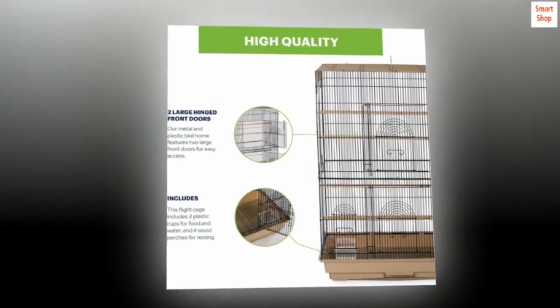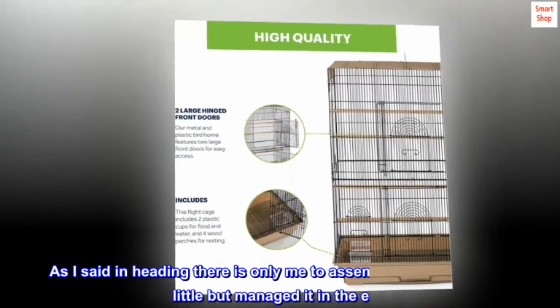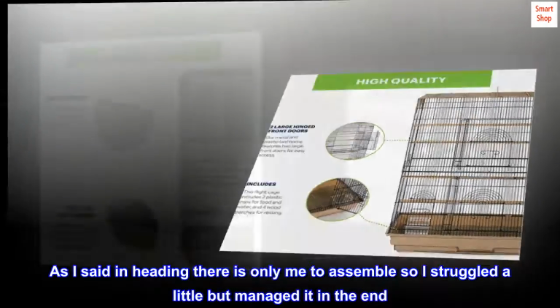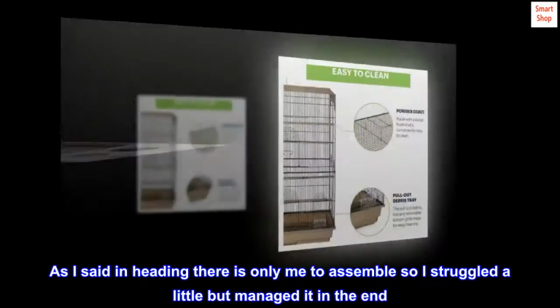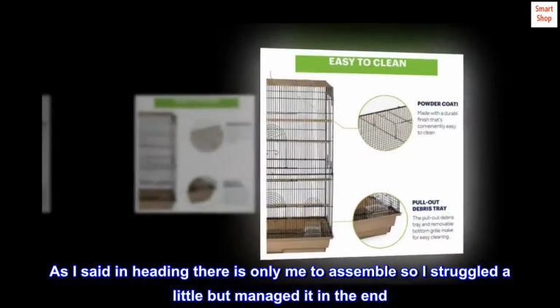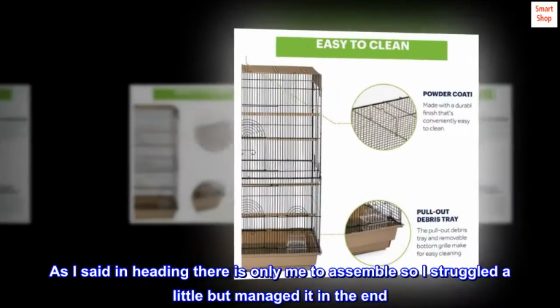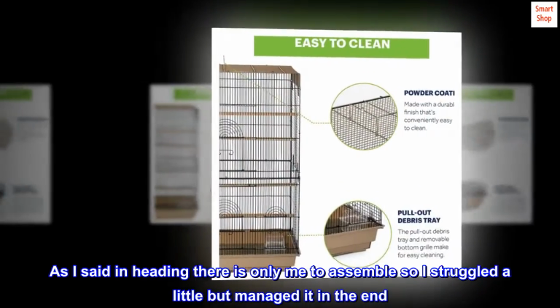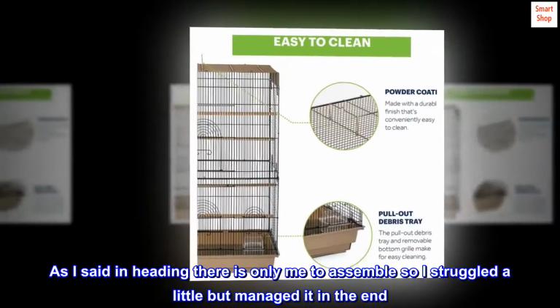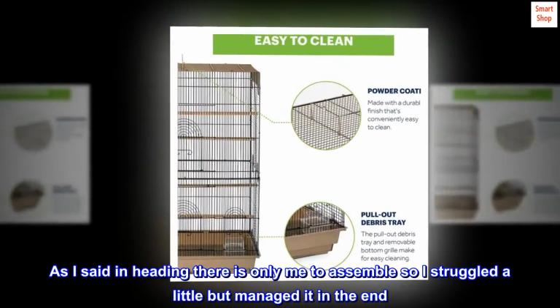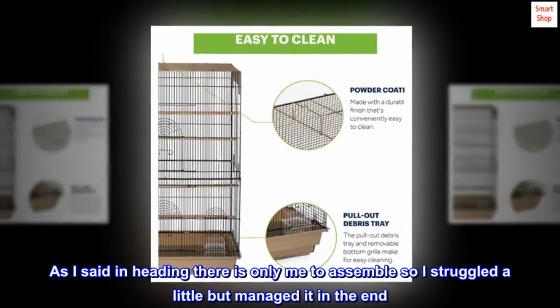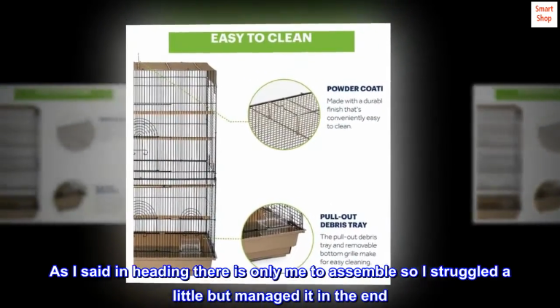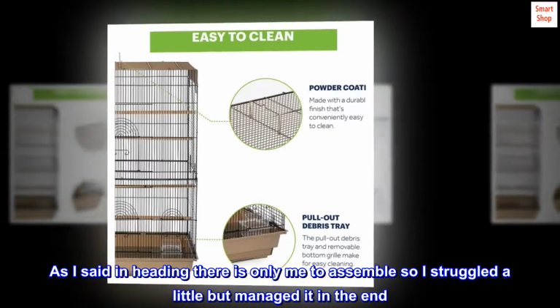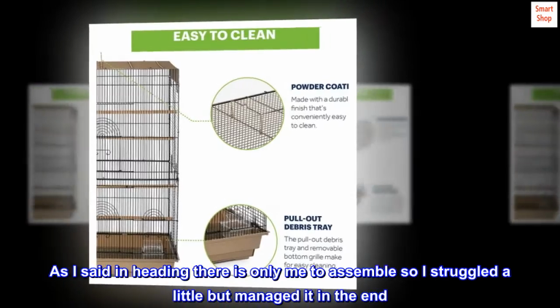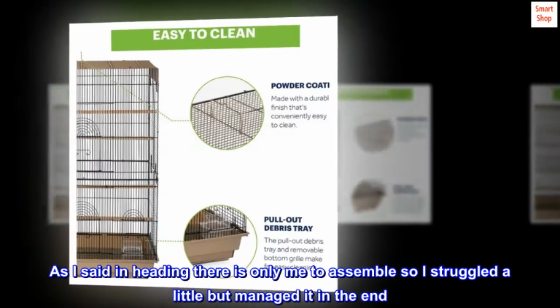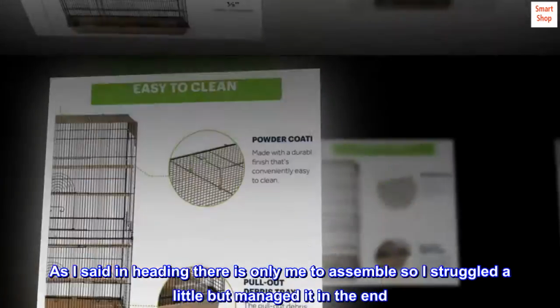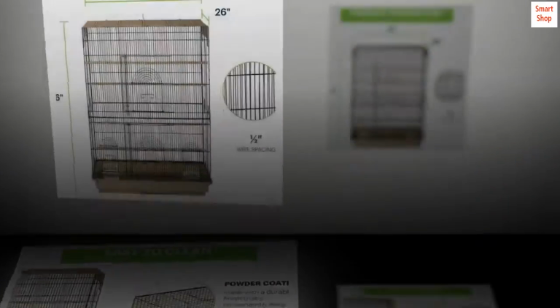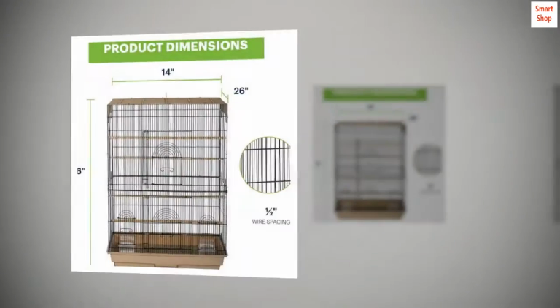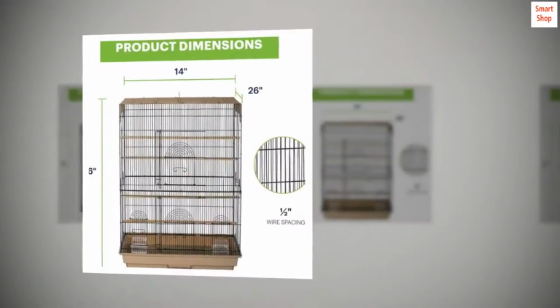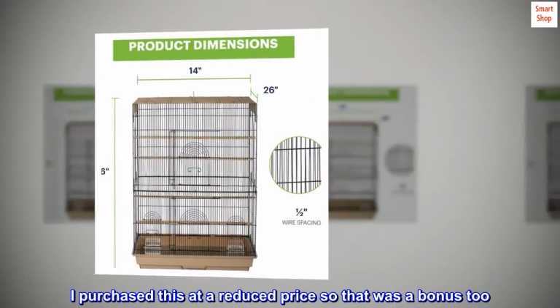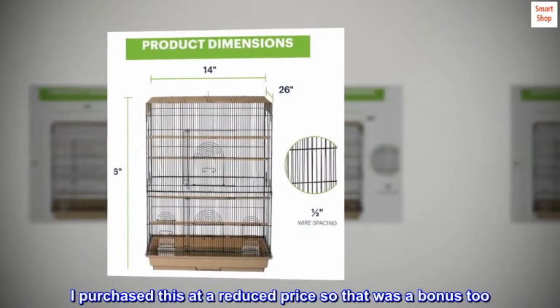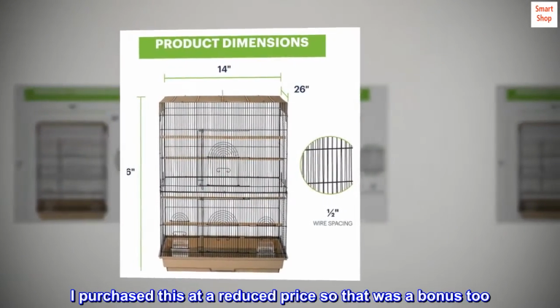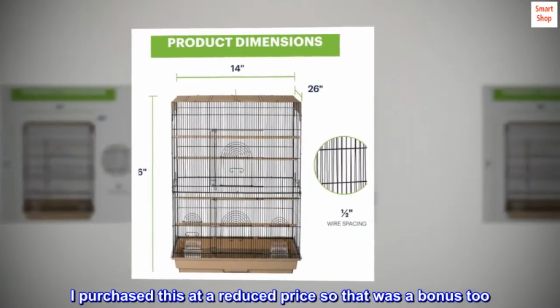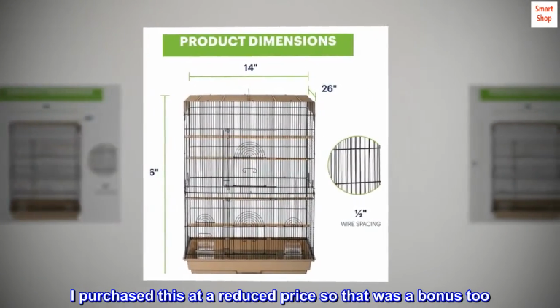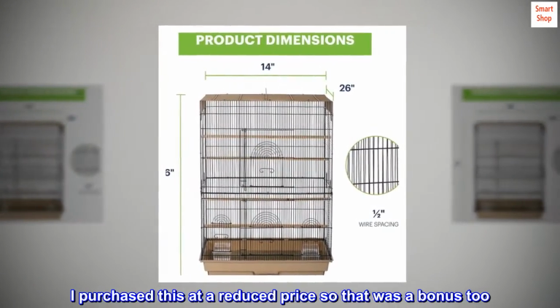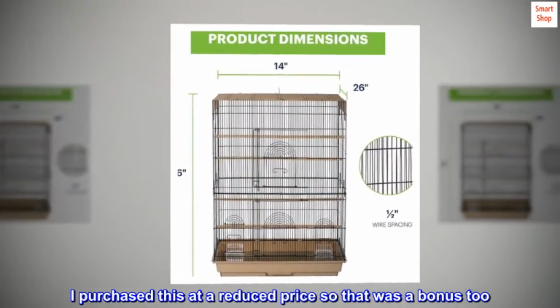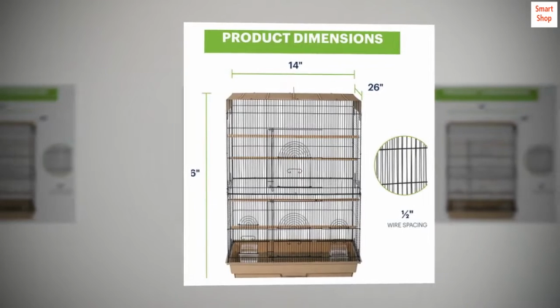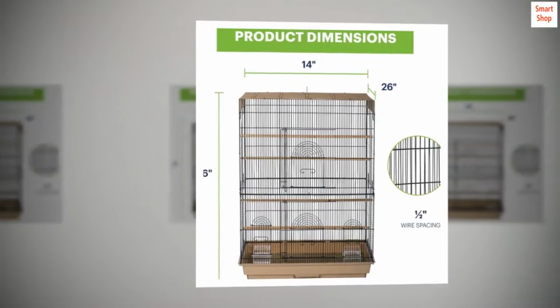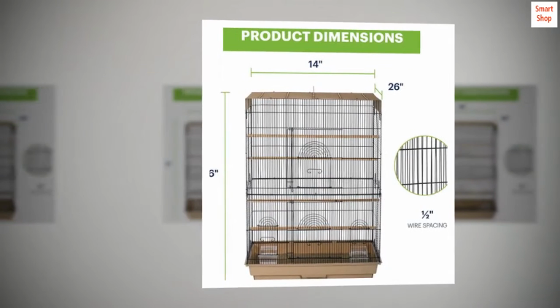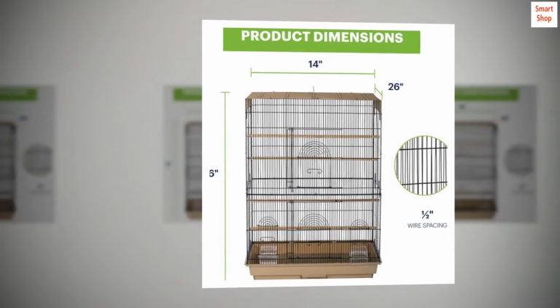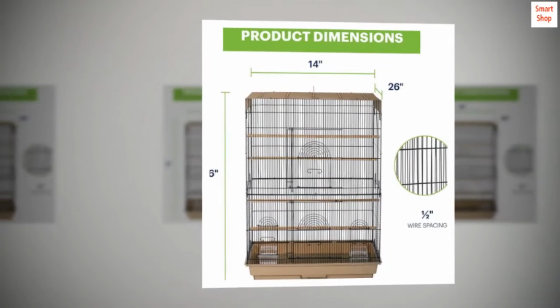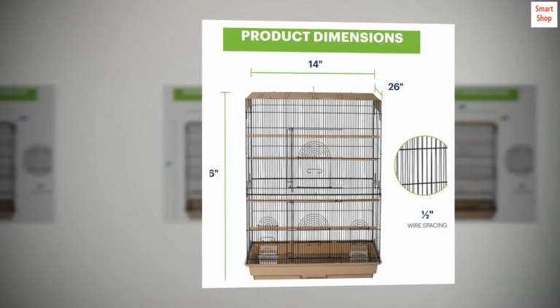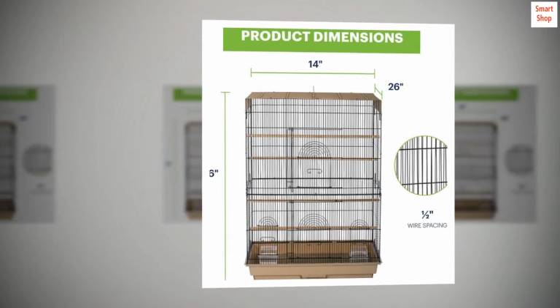As I said, there is only me to assemble it, so I struggled a little but managed it in the end. I purchased this at a reduced price, so that was a bonus too. All in all, delighted with this purchase.